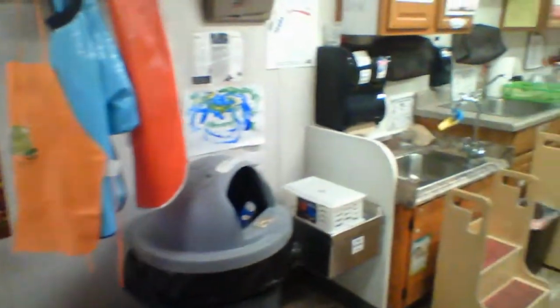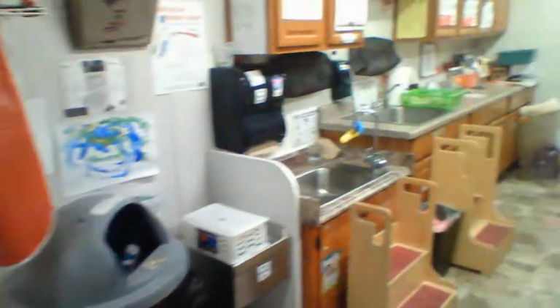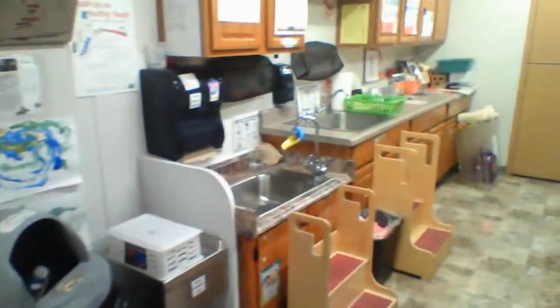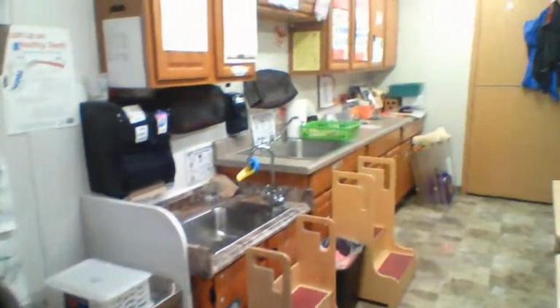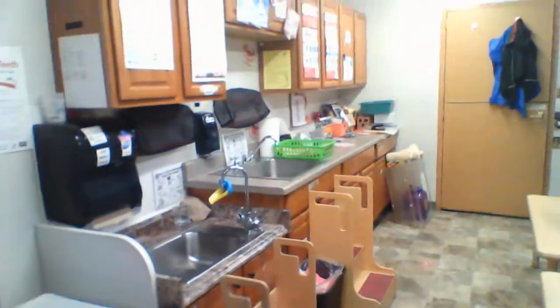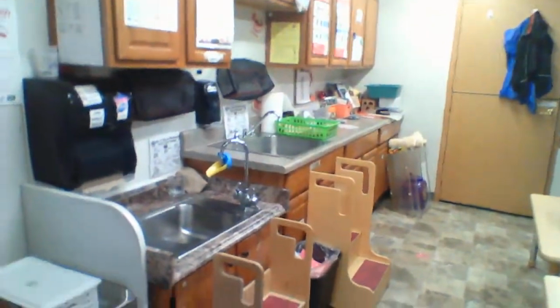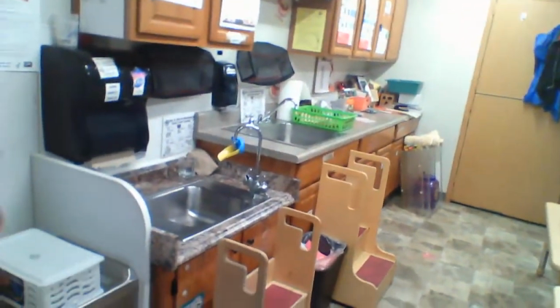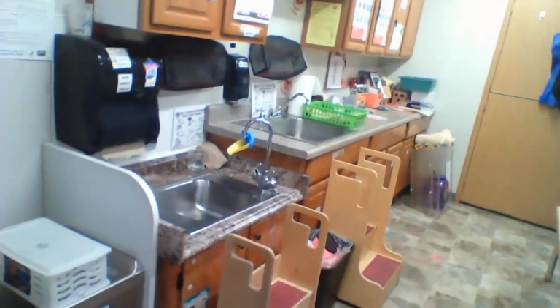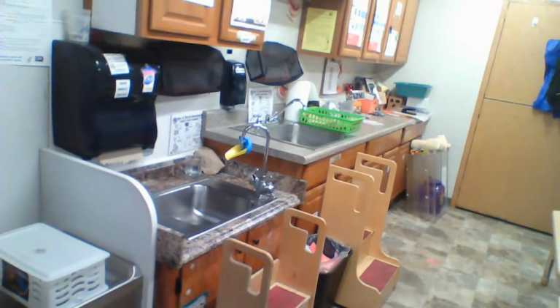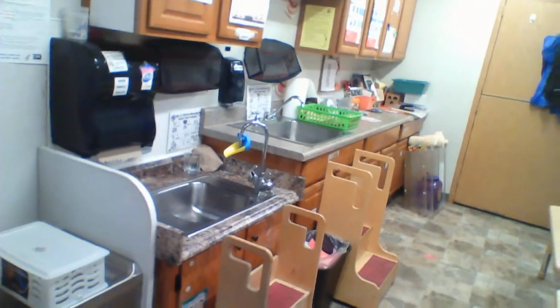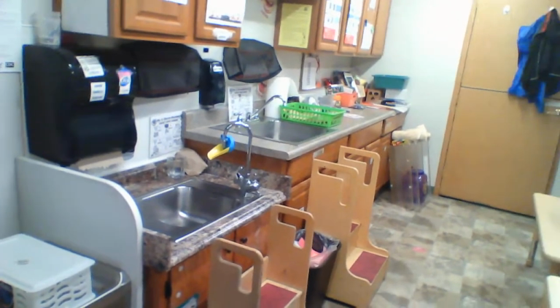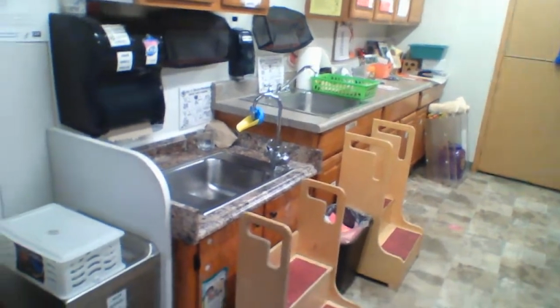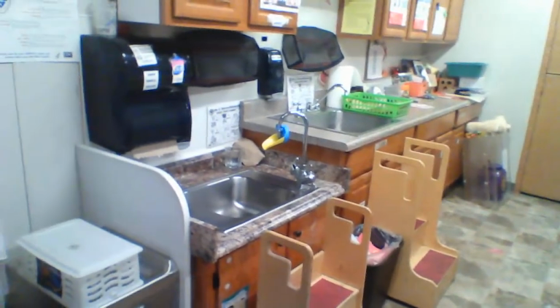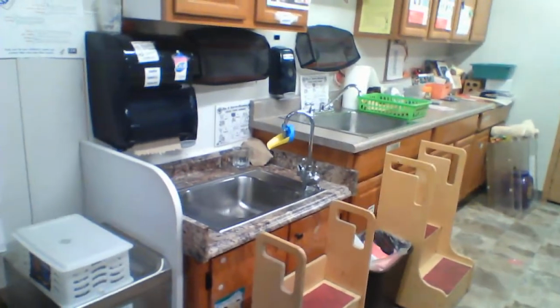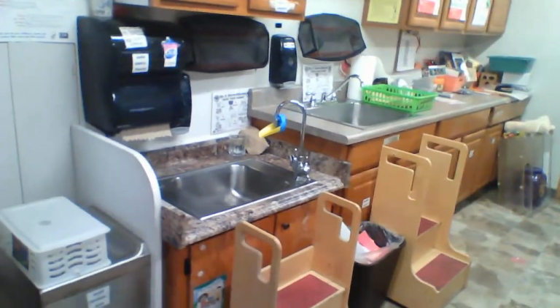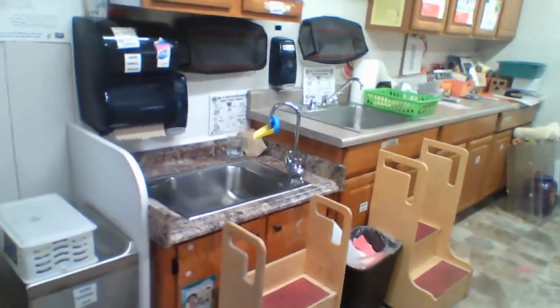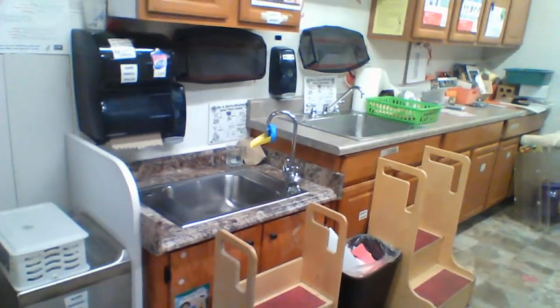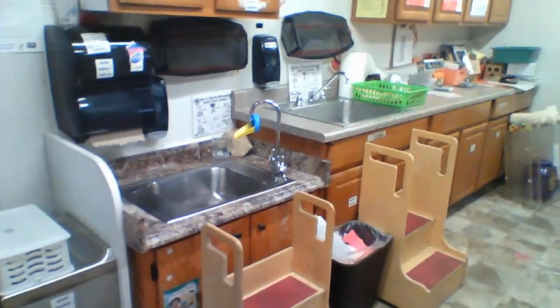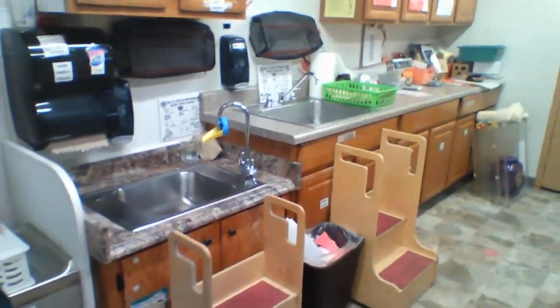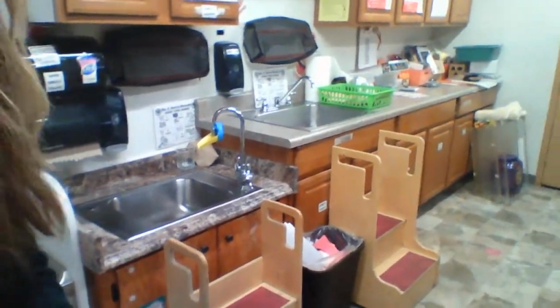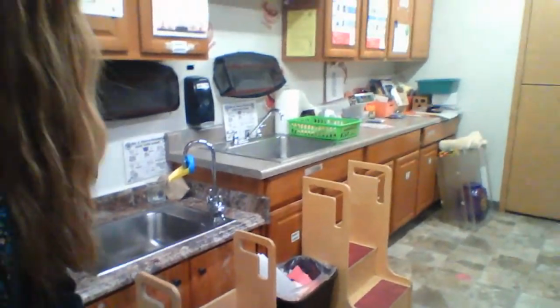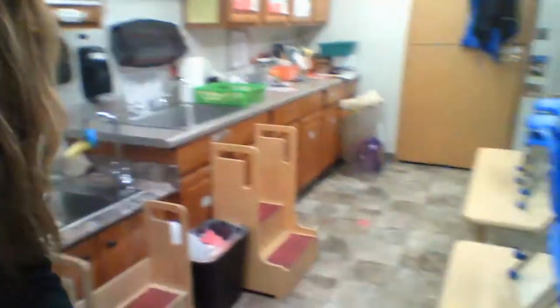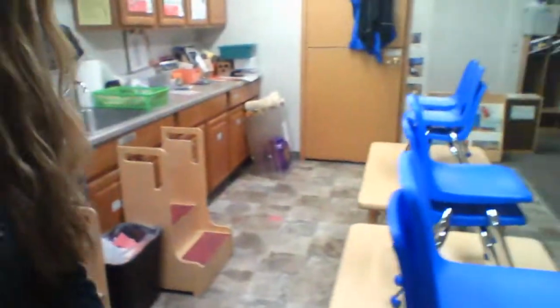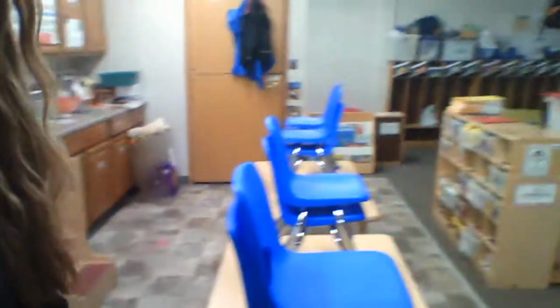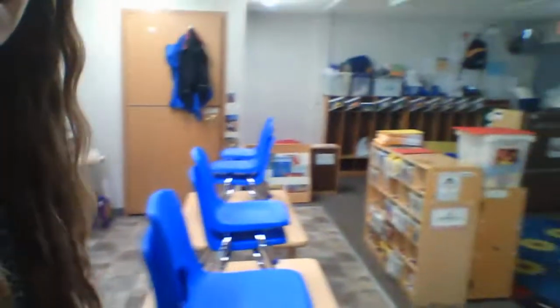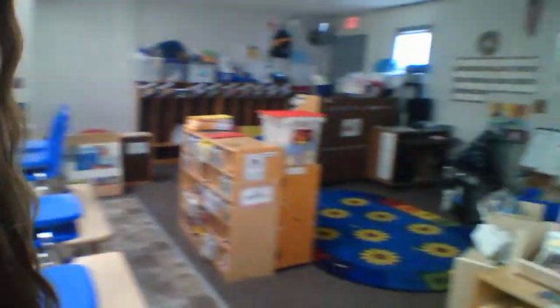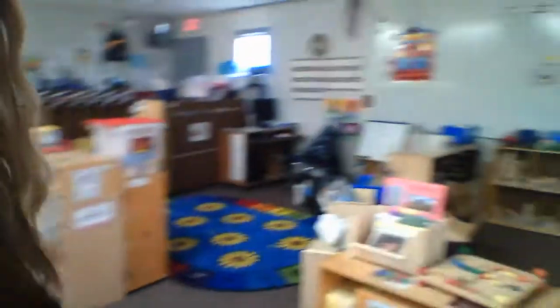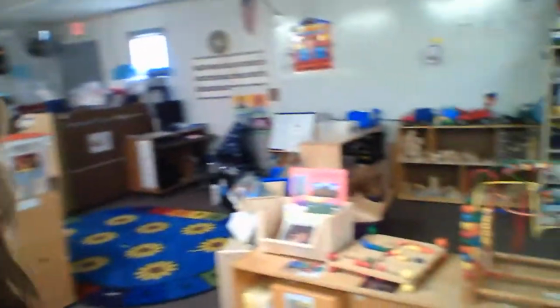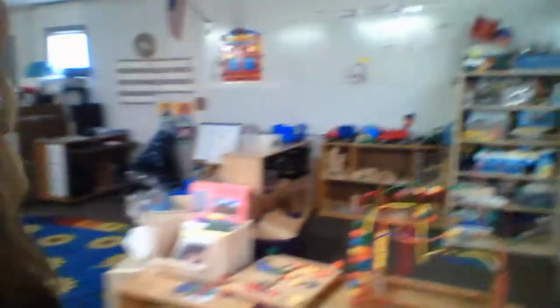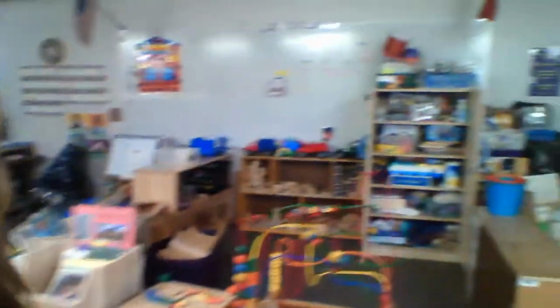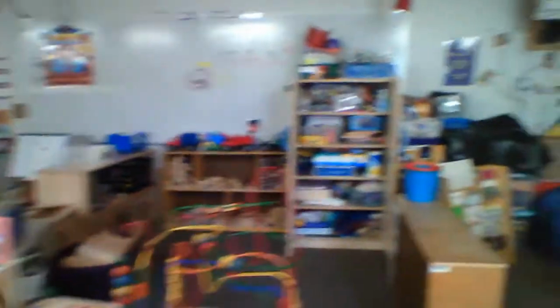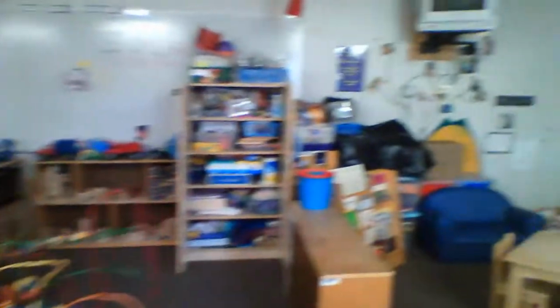Over here is our kitchen where we put out our breakfast and we wash our hands. All right, let's go see what's on this side of the room.